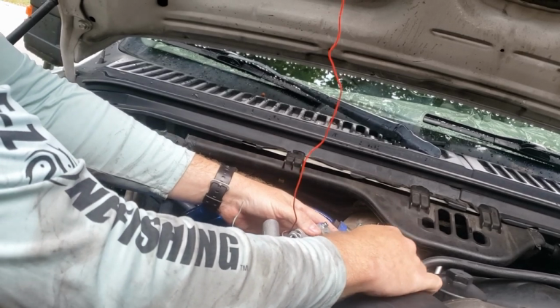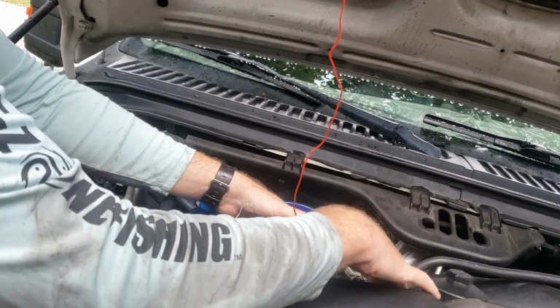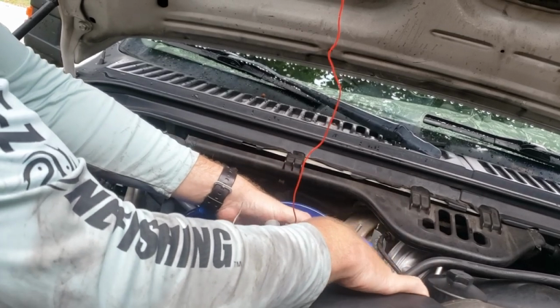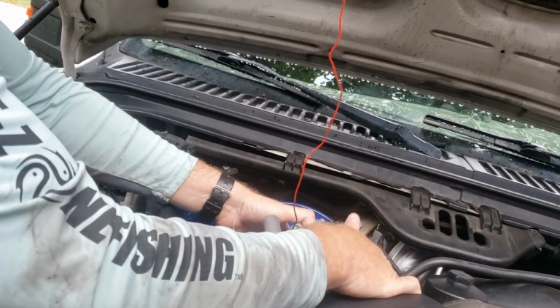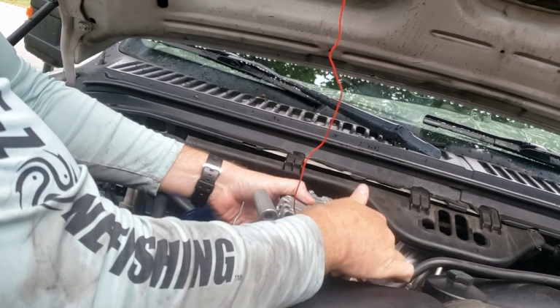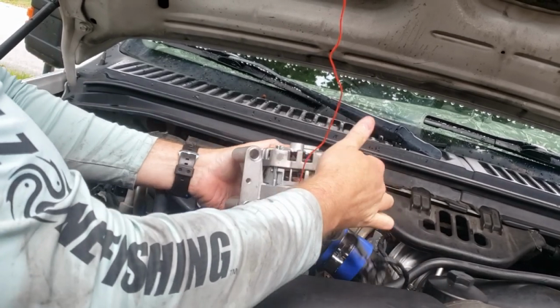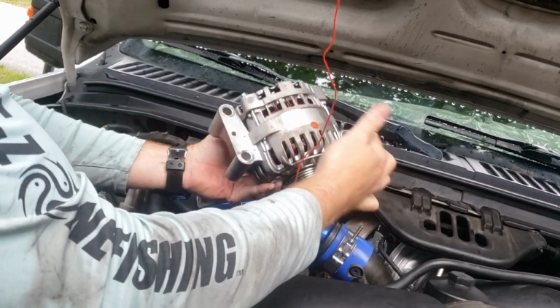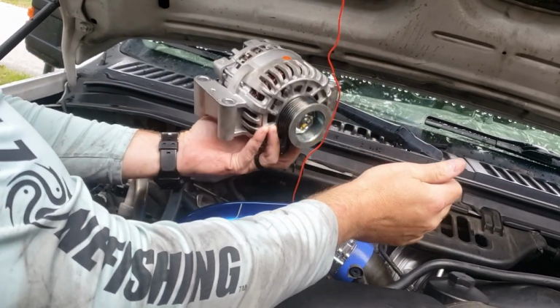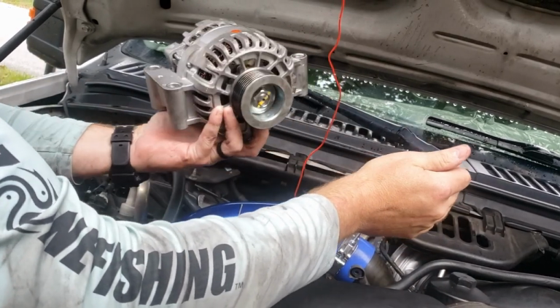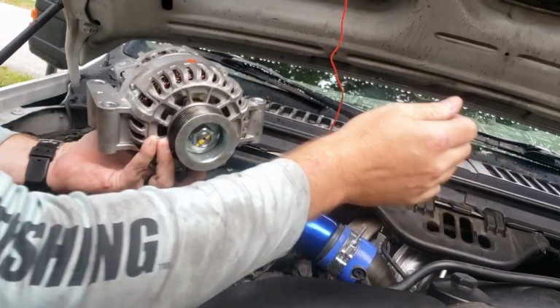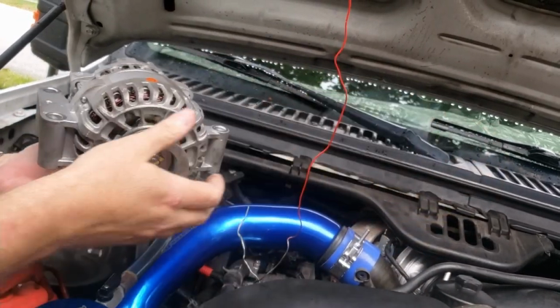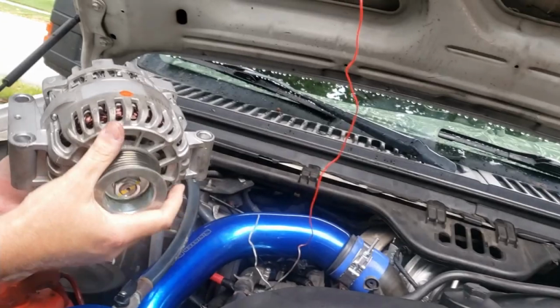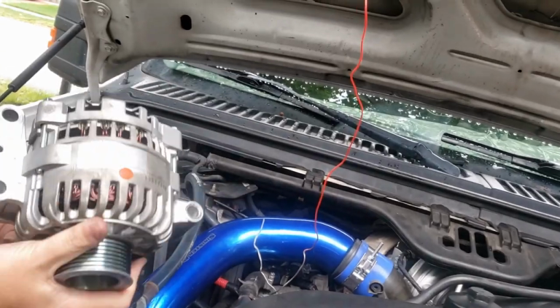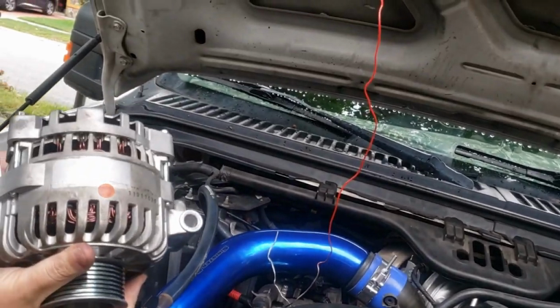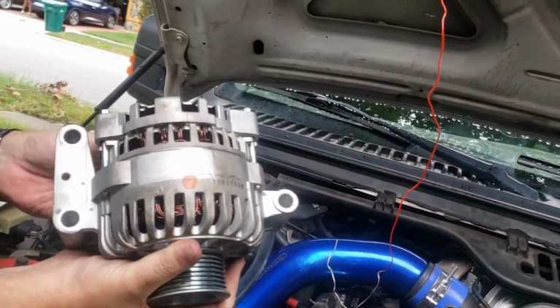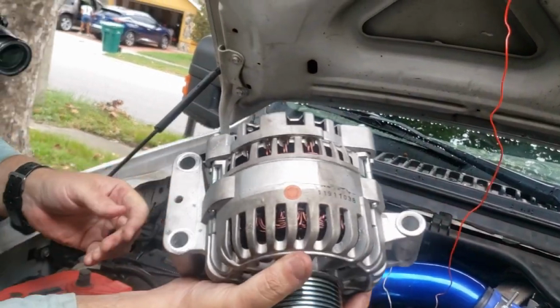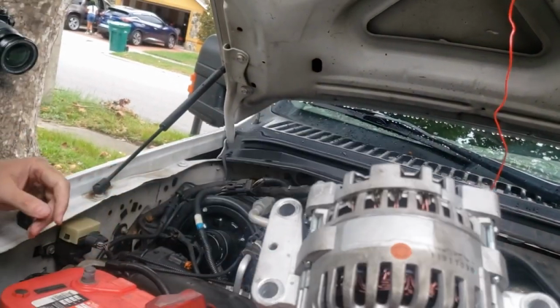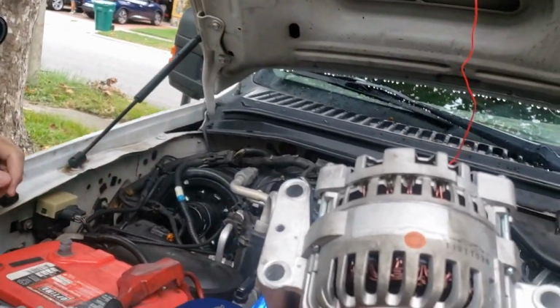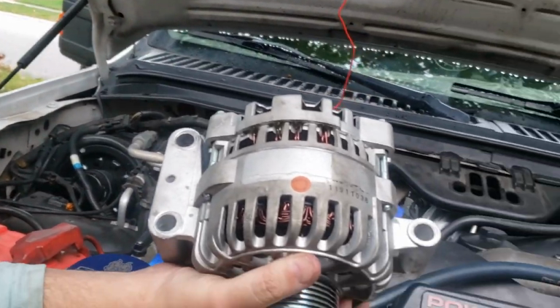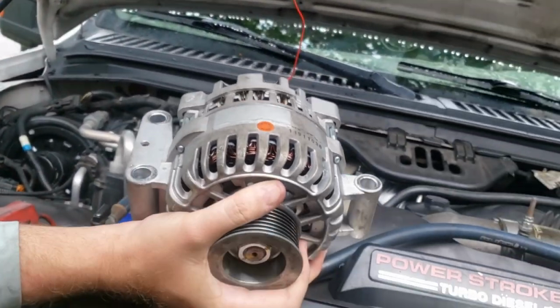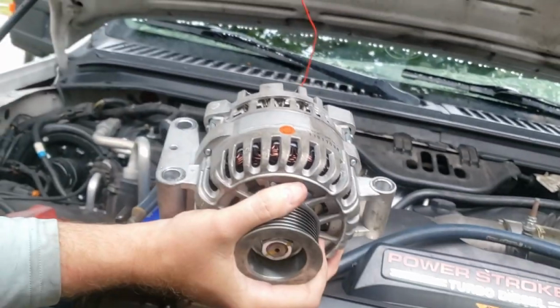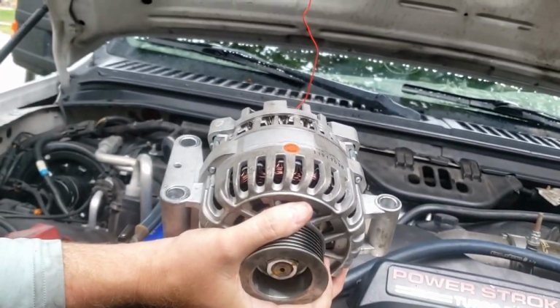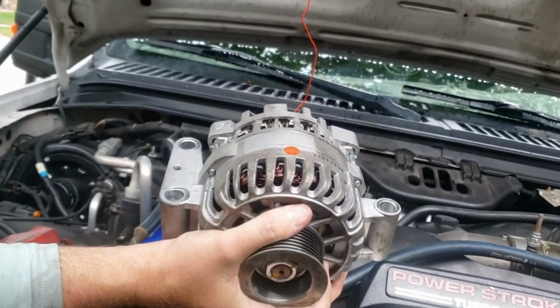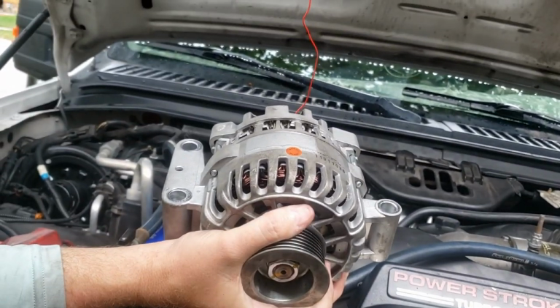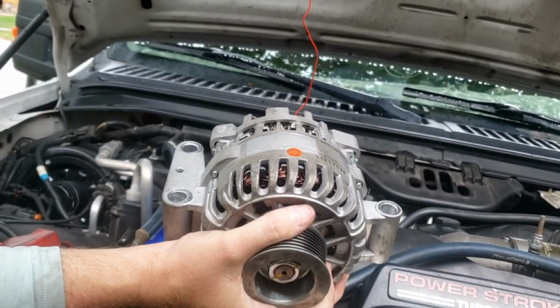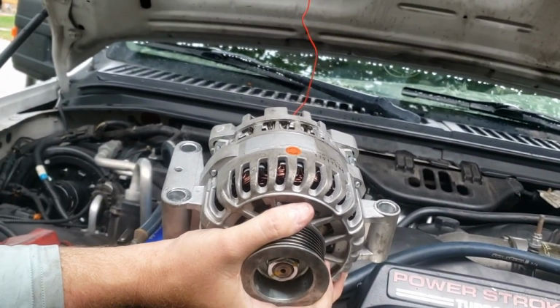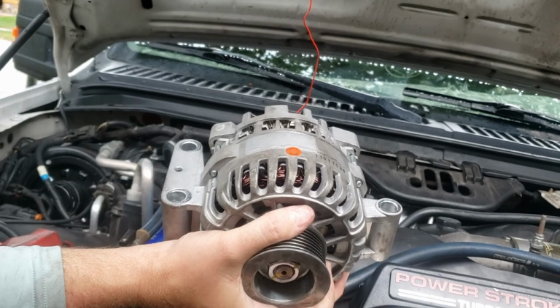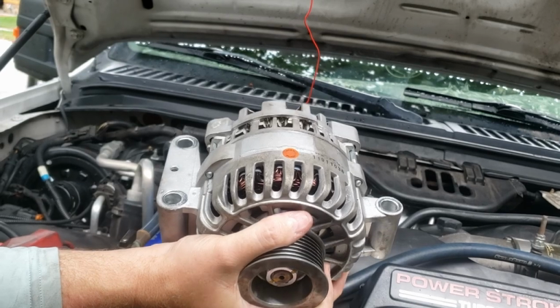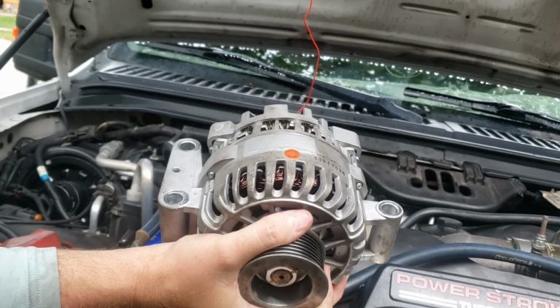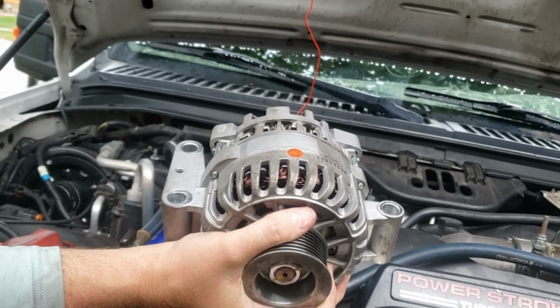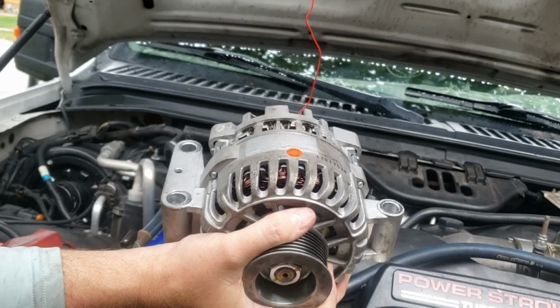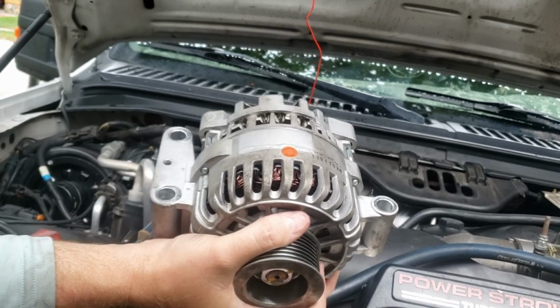I'm just gonna save this alternator because this one's almost brand new. I'm gonna save it, put it in the truck just in case, but hopefully we won't have any more problems like that, and we'll get a couple, three years out of it.